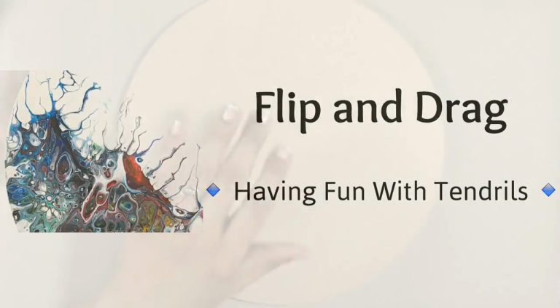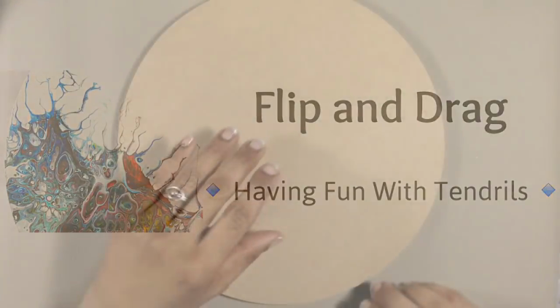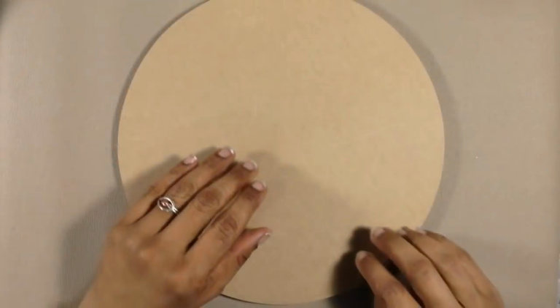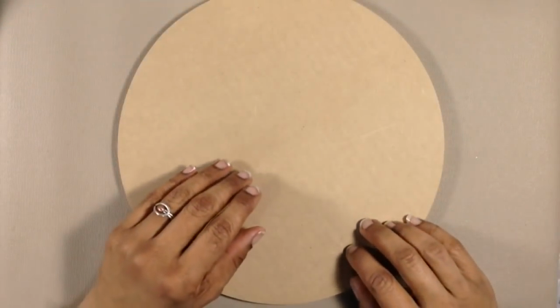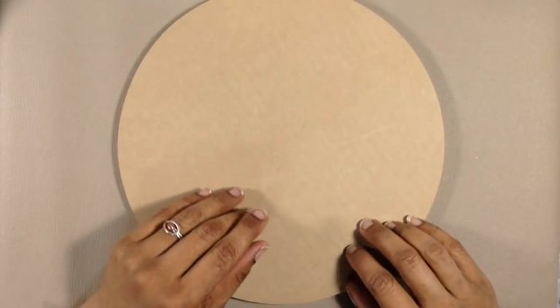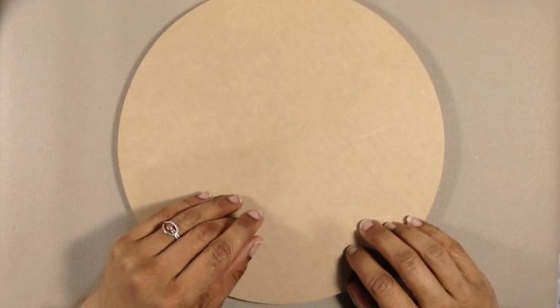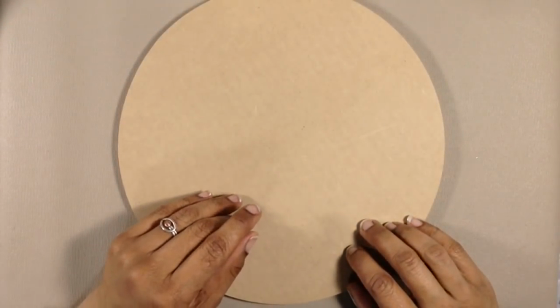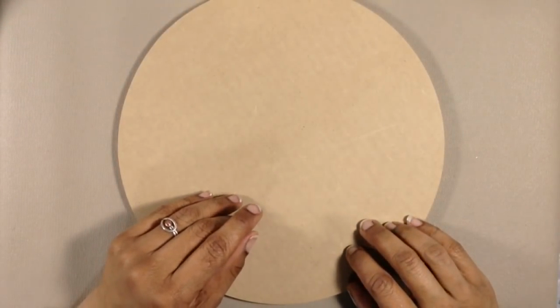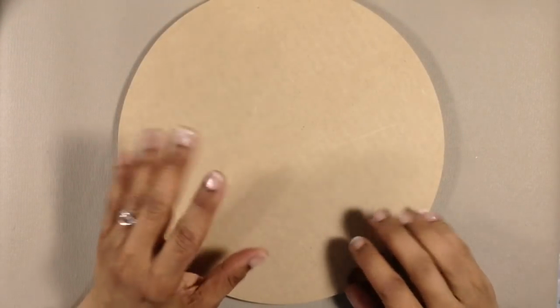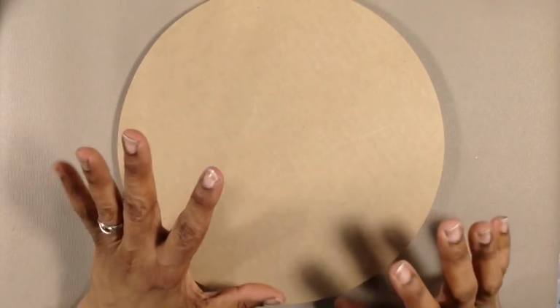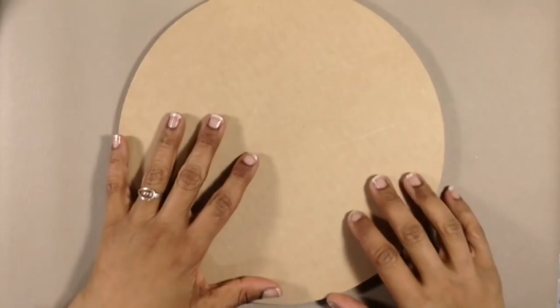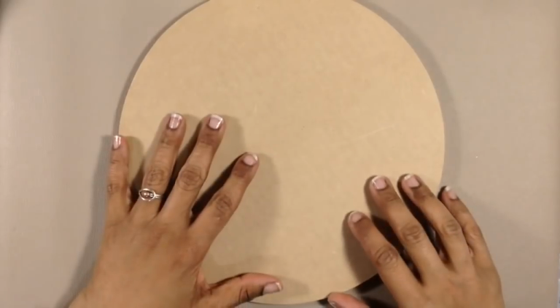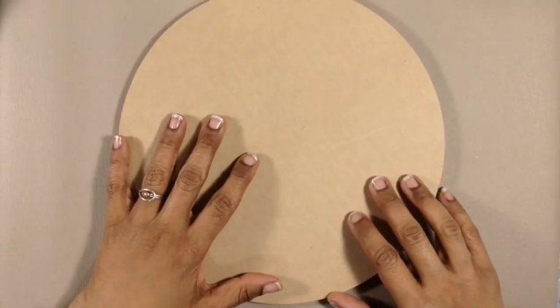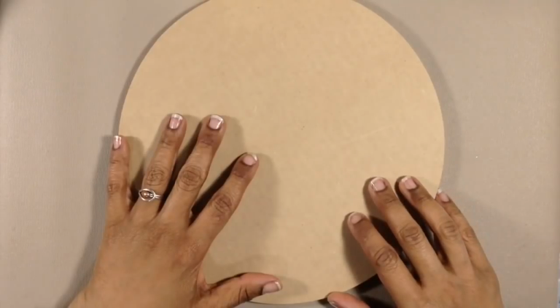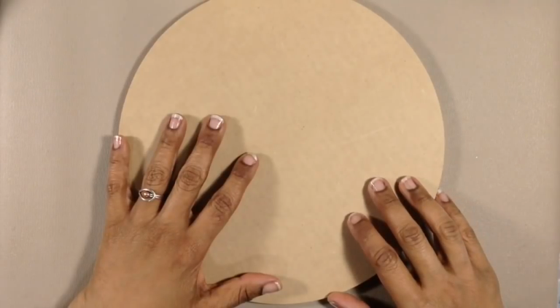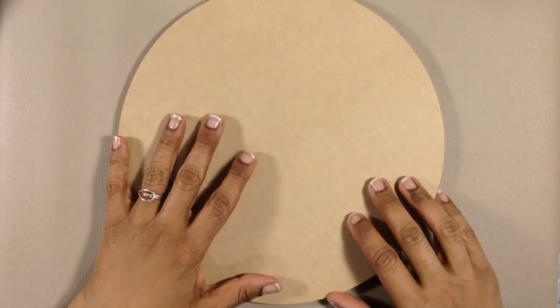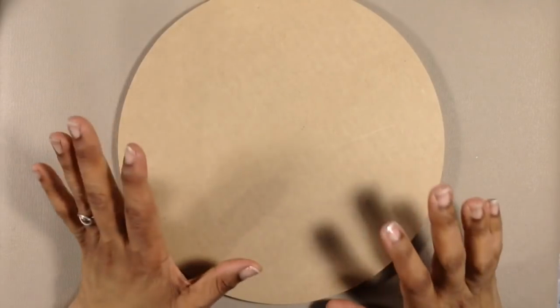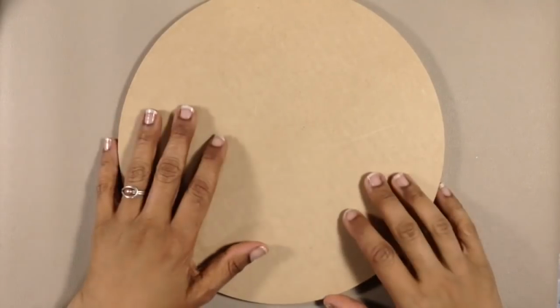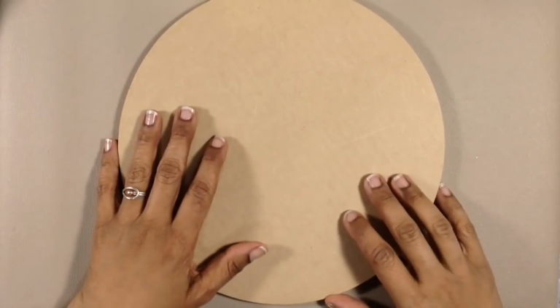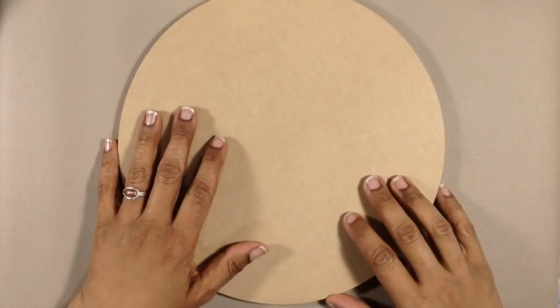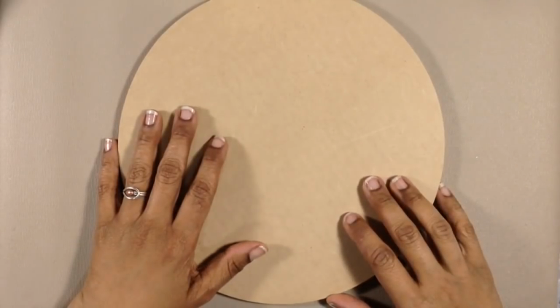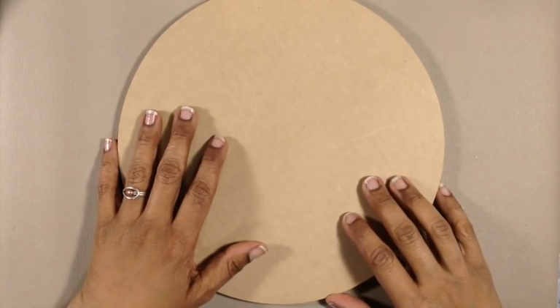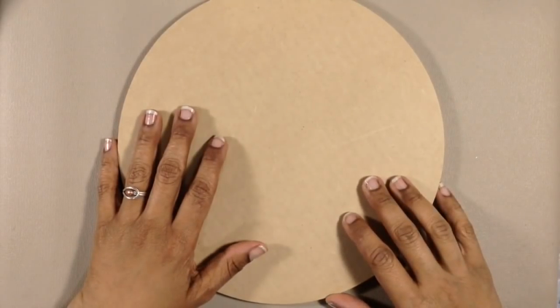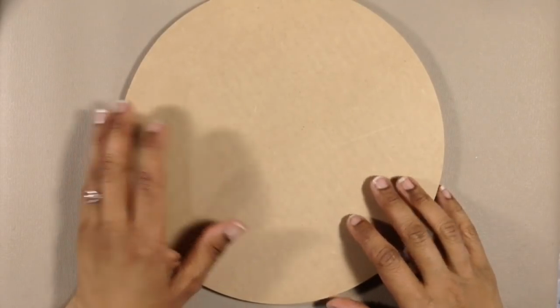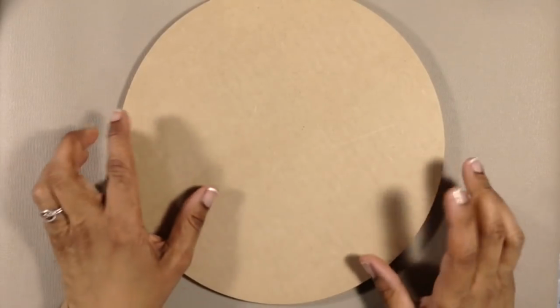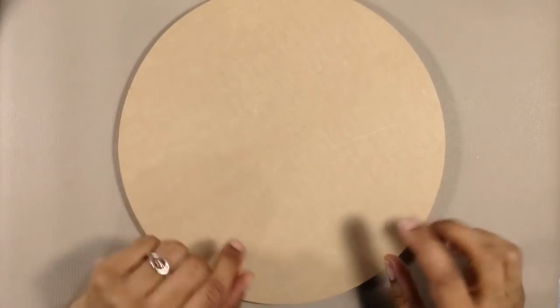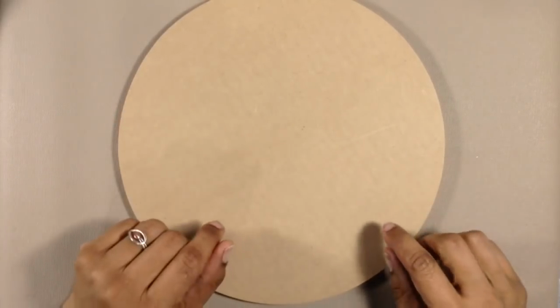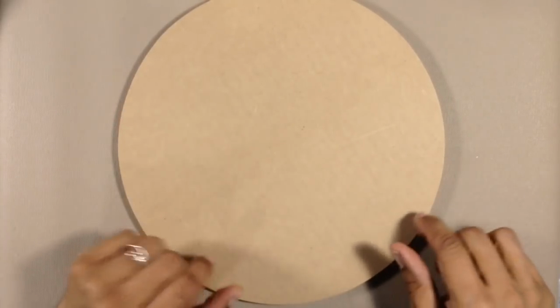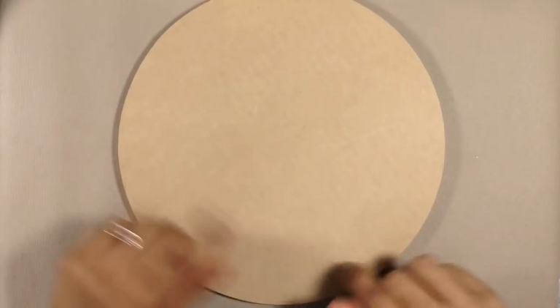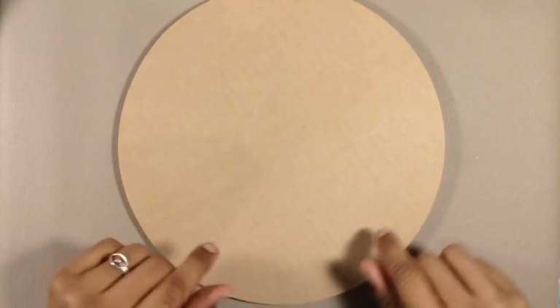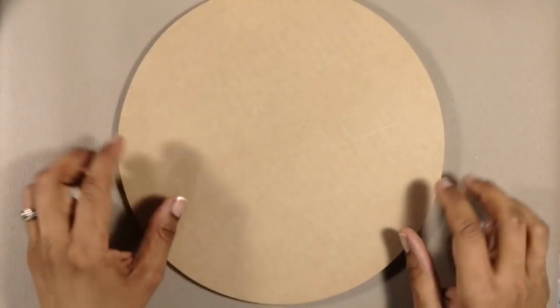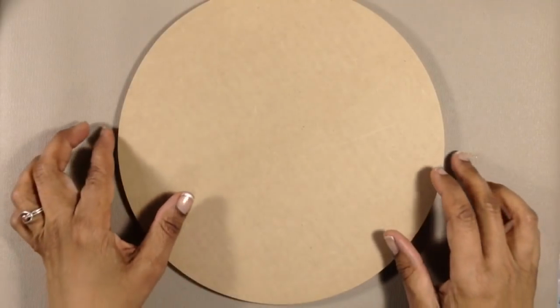Hey everyone, it's Miriam with a Y from Miriam's Nature. Let's do a pour today — a good old-fashioned dirty pour. And let's switch it up and do it on a circle.